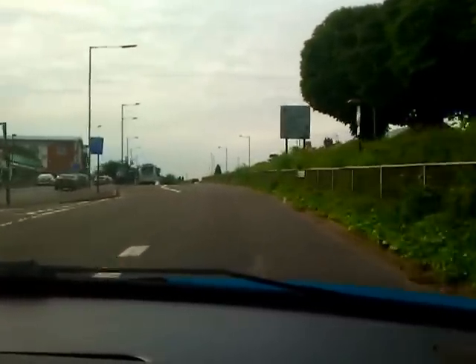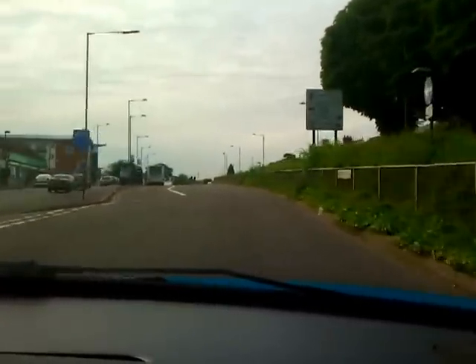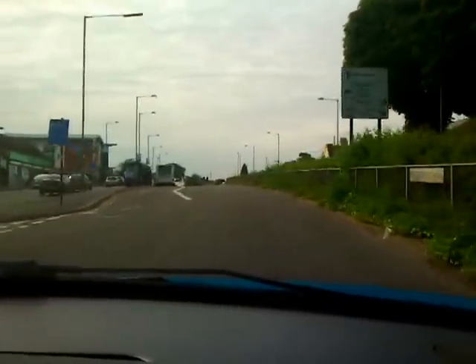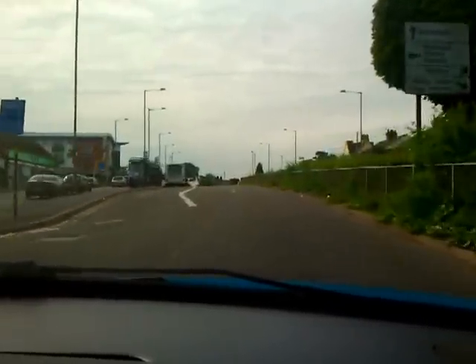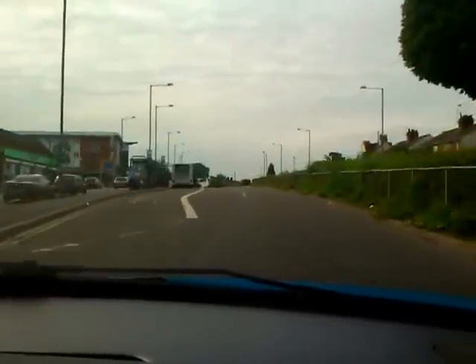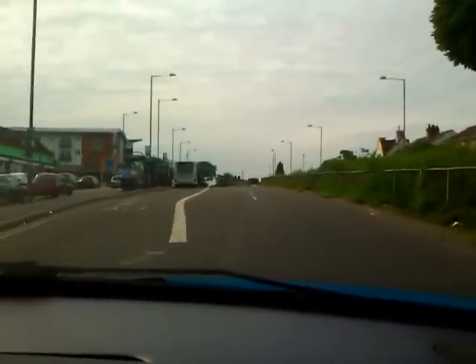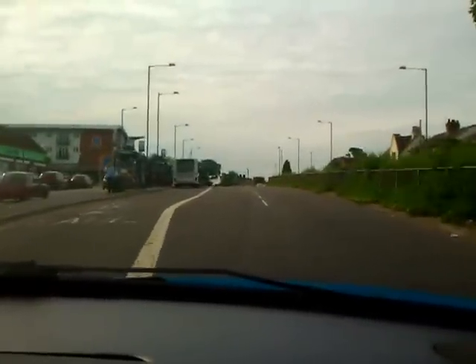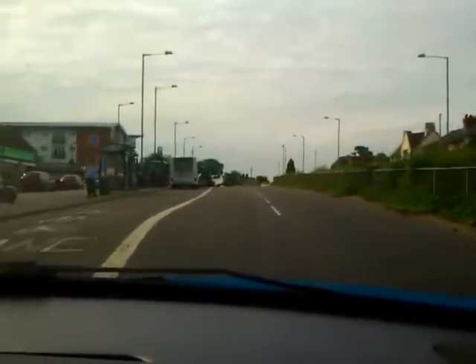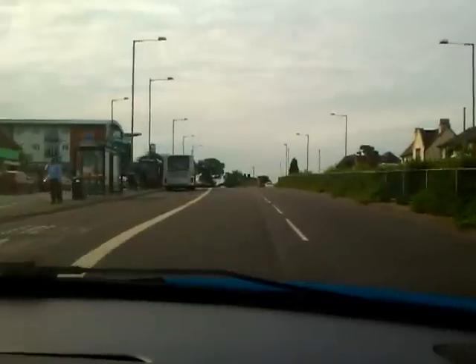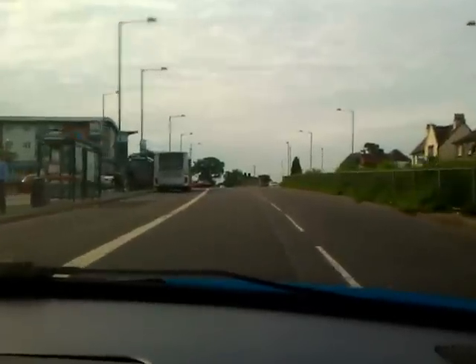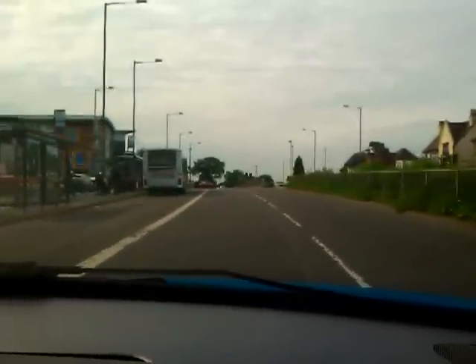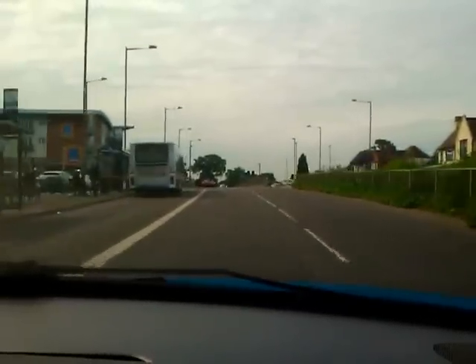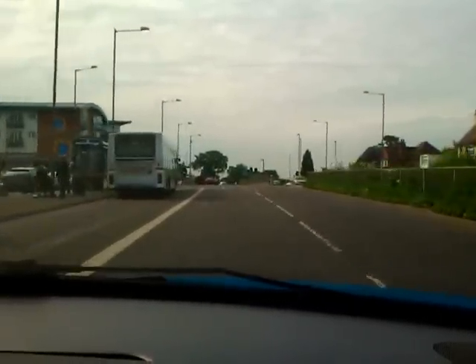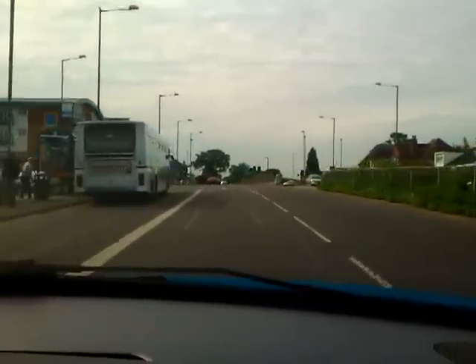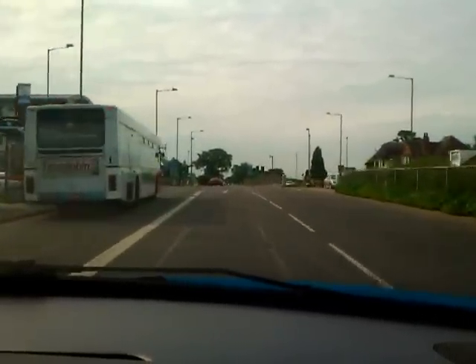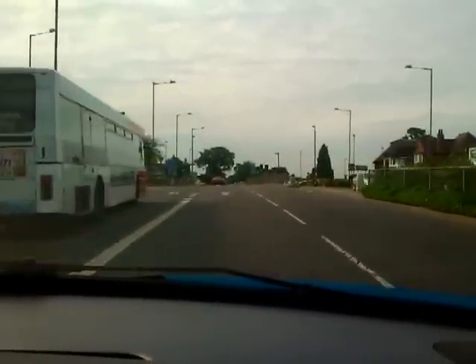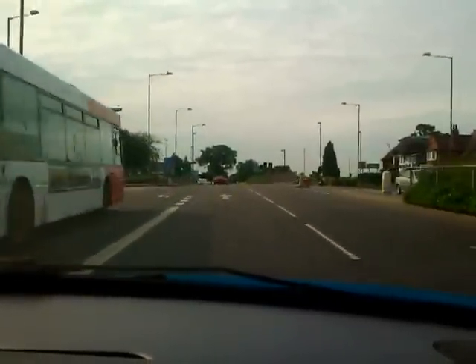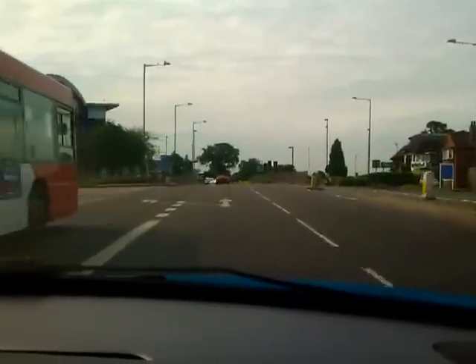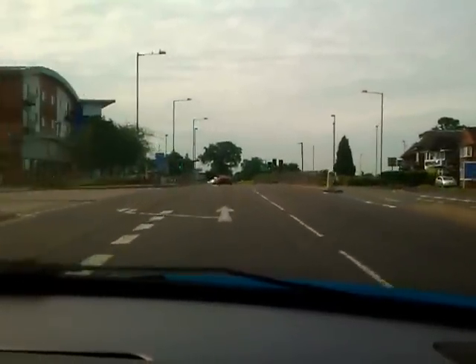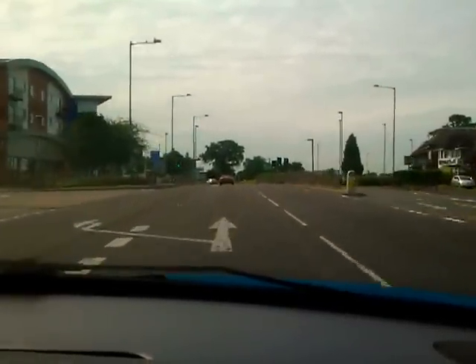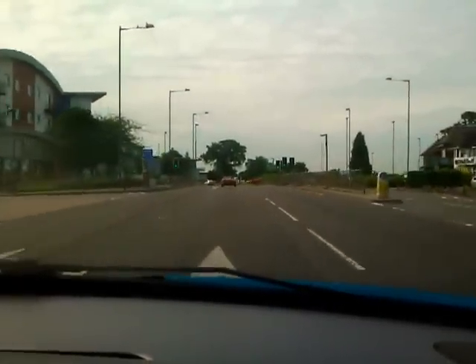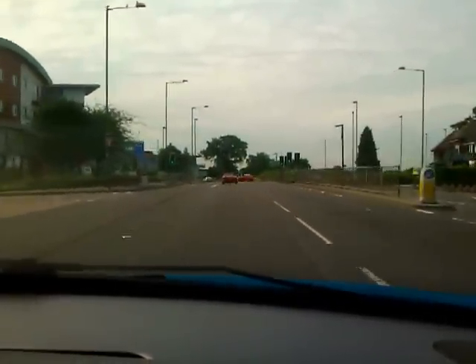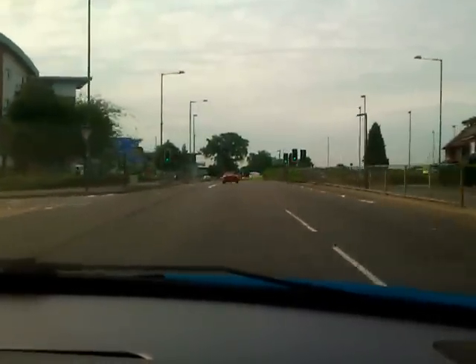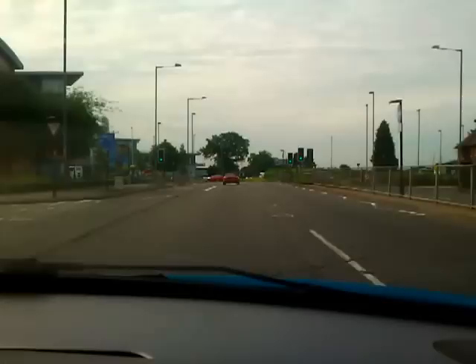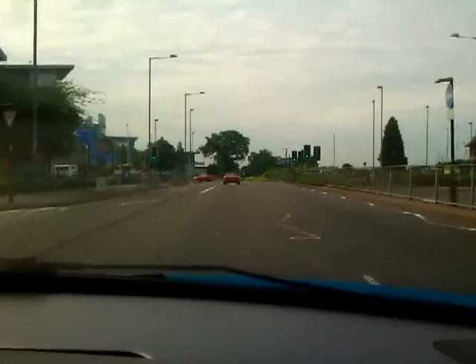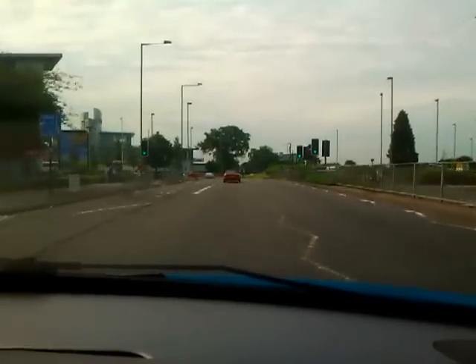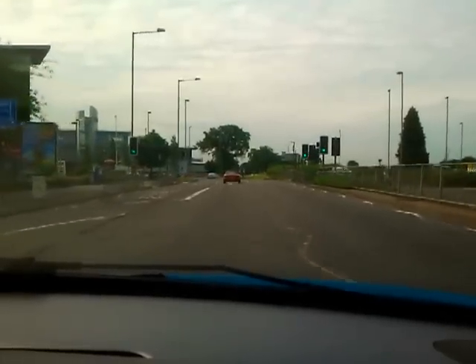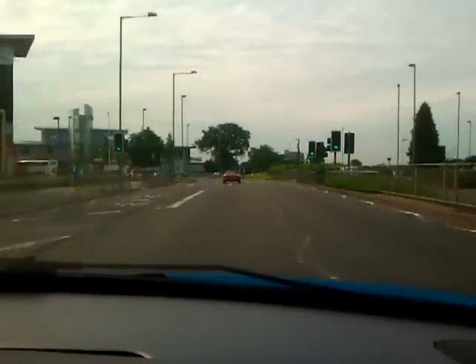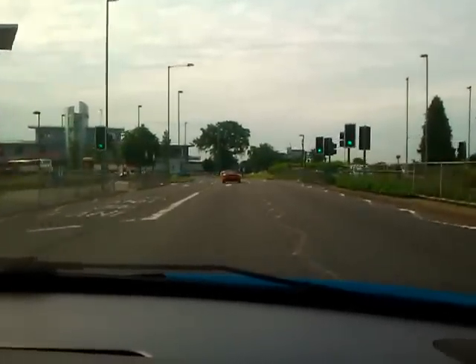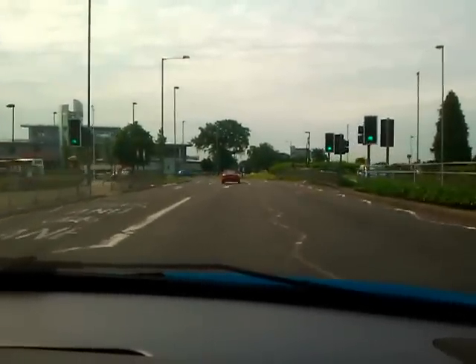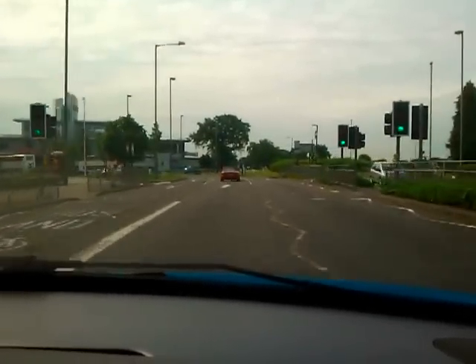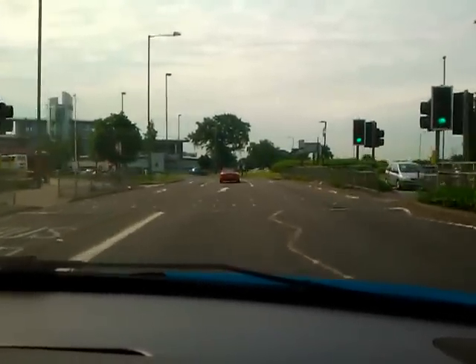I was going to take the second exit at this roundabout, but I'll take the first exit to begin with — we'll keep it simple. There's another section of bus lane coming up on the left, so I mustn't change into lane number one yet.